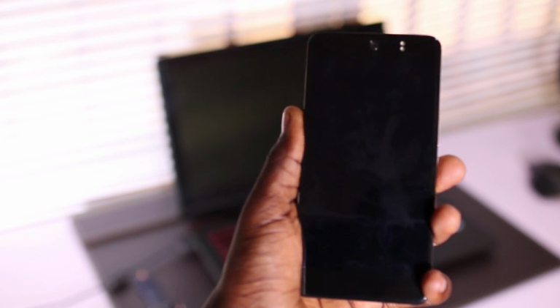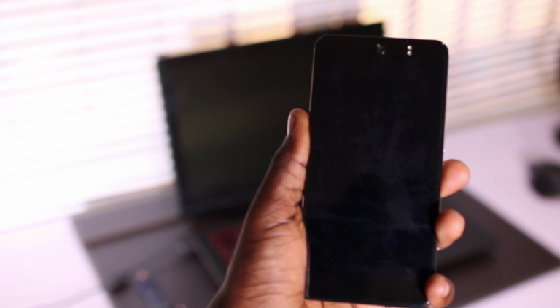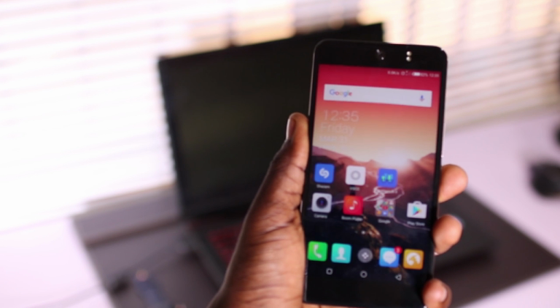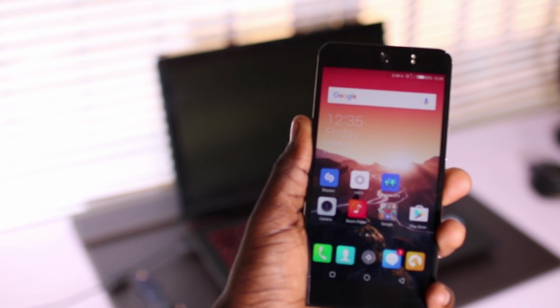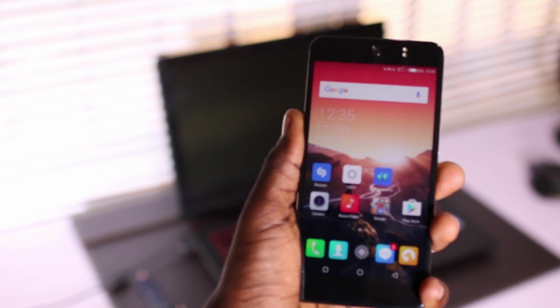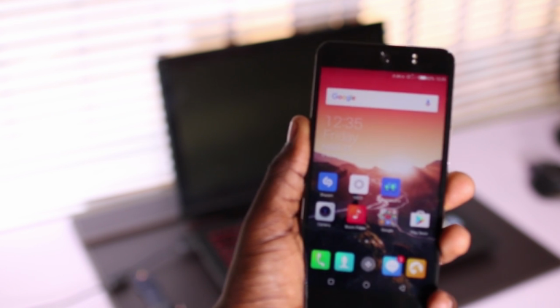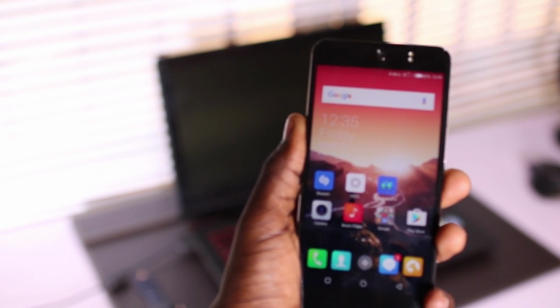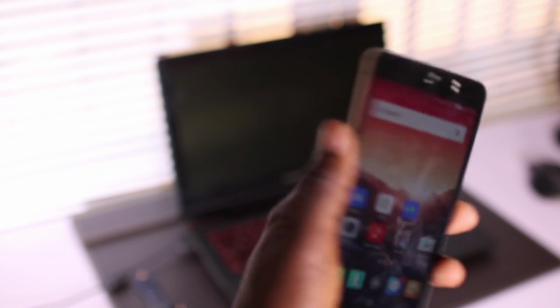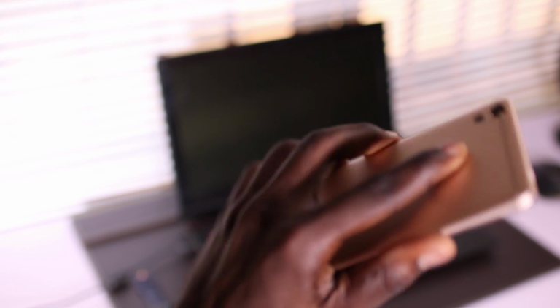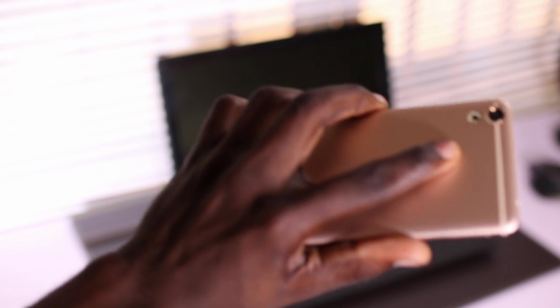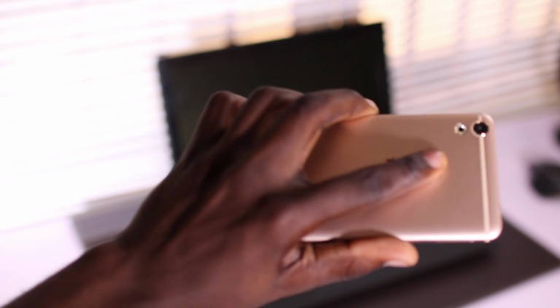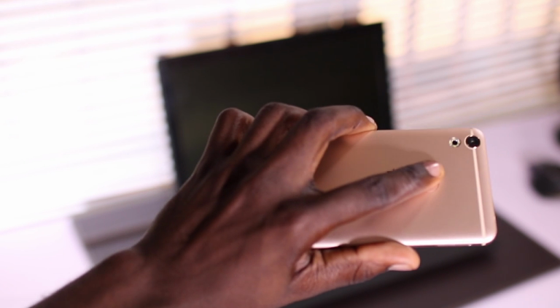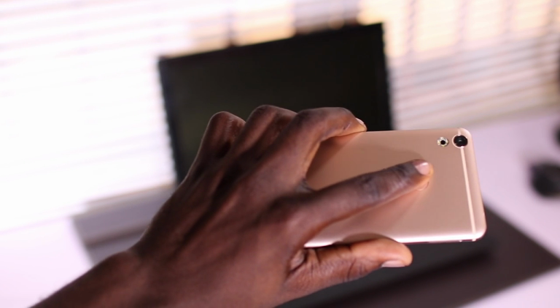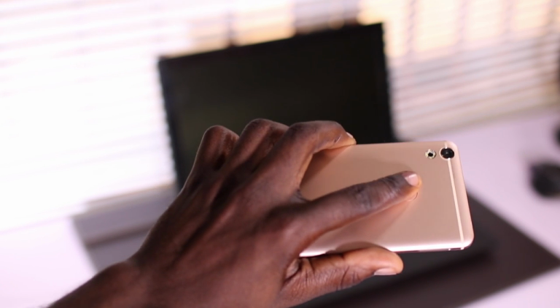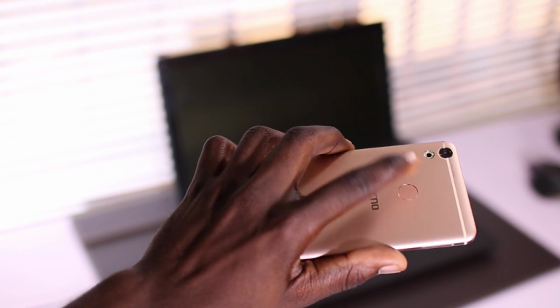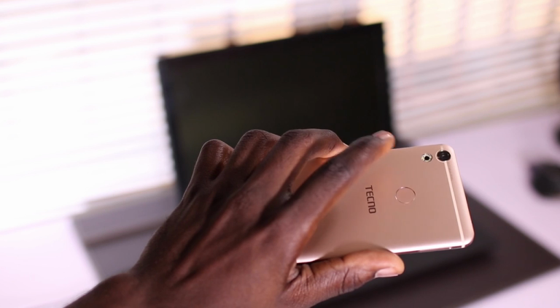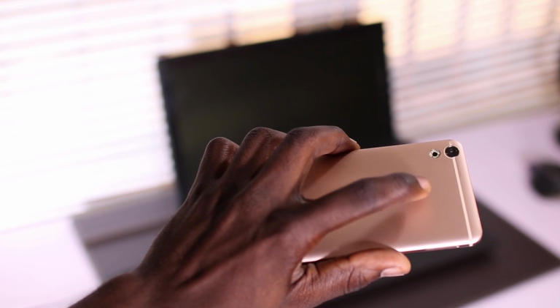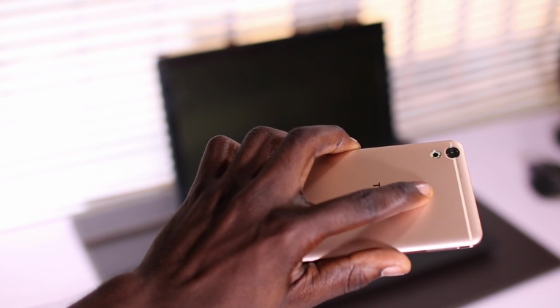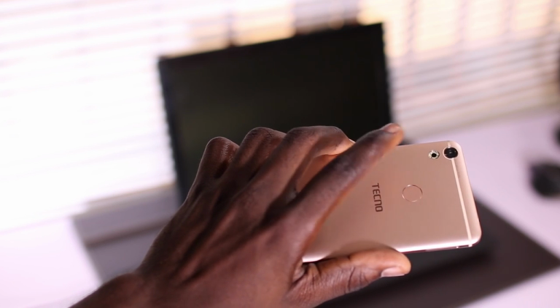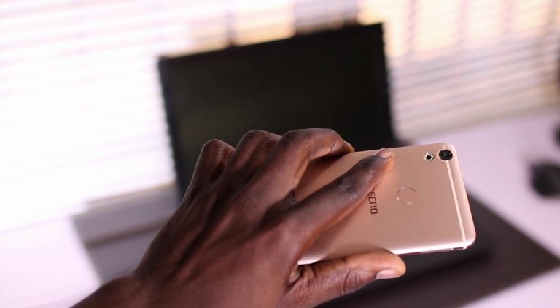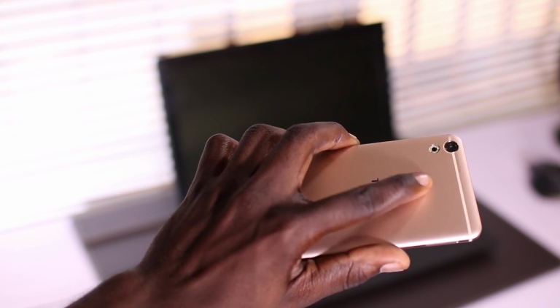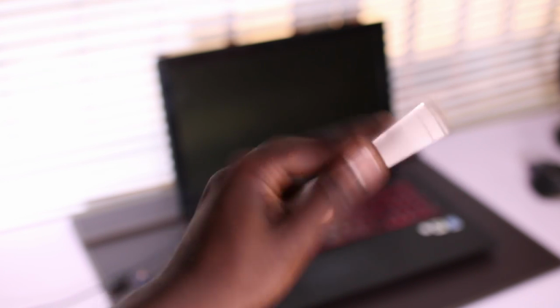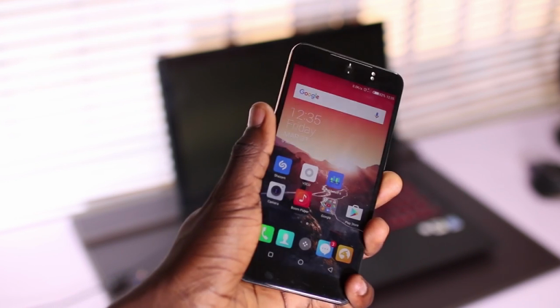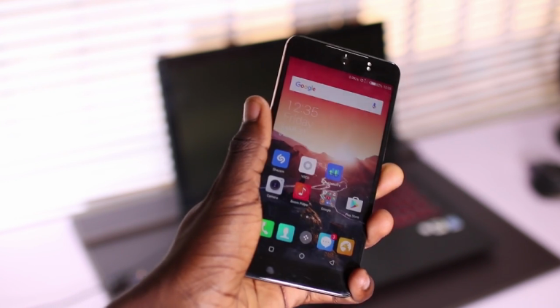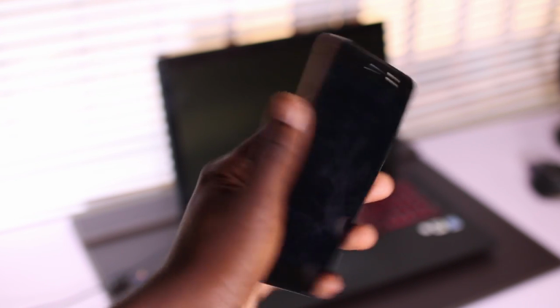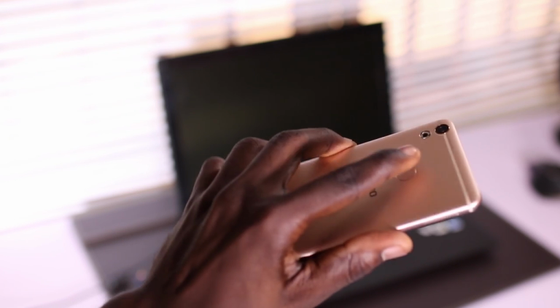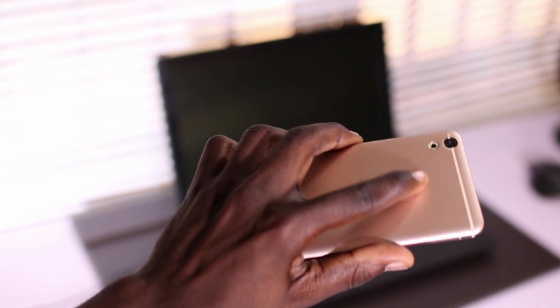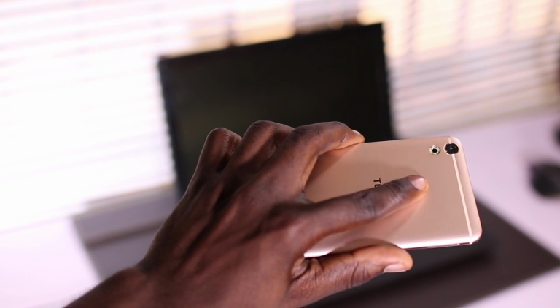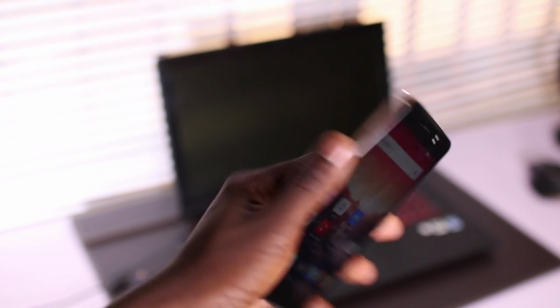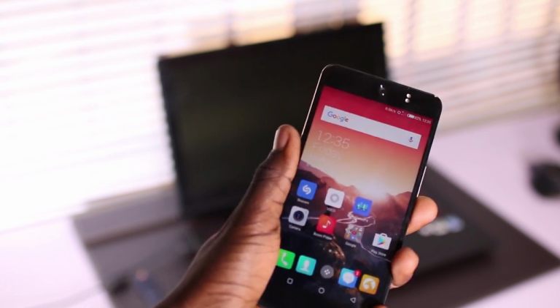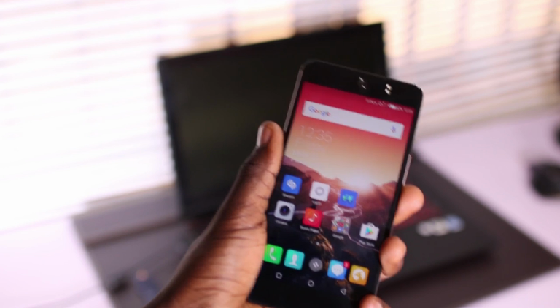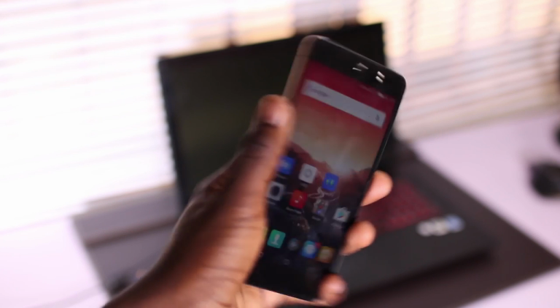The fingerprint reader on the back is also a very welcome feature. It's super convenient, and I found myself using it more often than not. It also serves as a shutter button, which alone makes the selfie experience way easier and even more convenient.